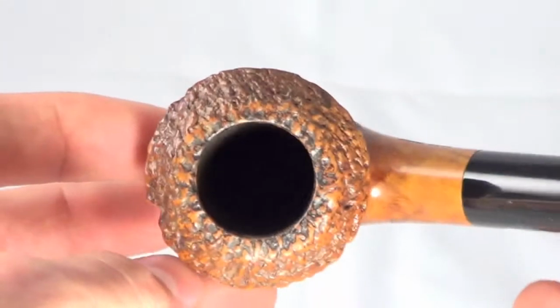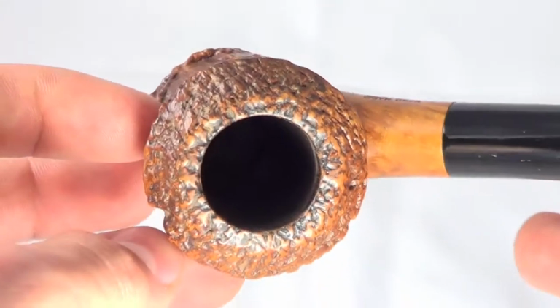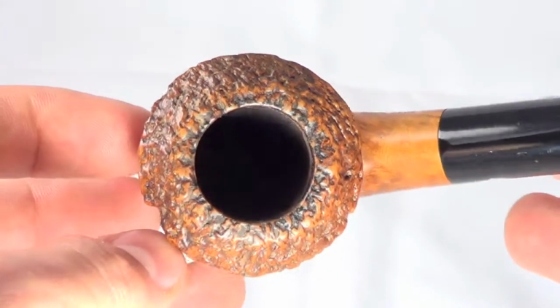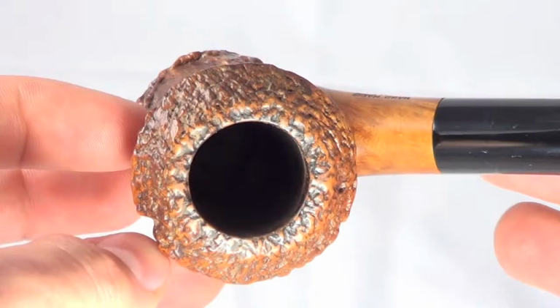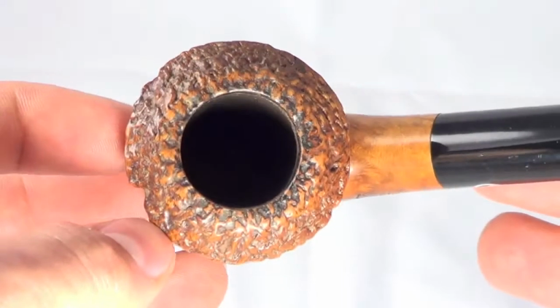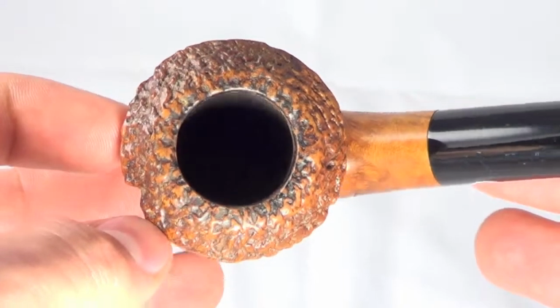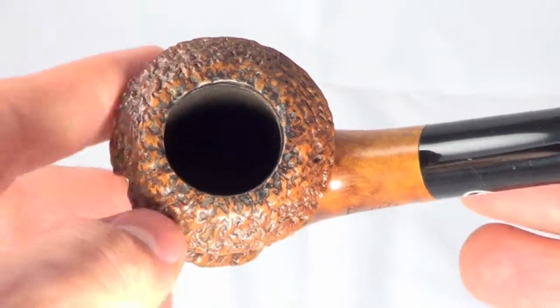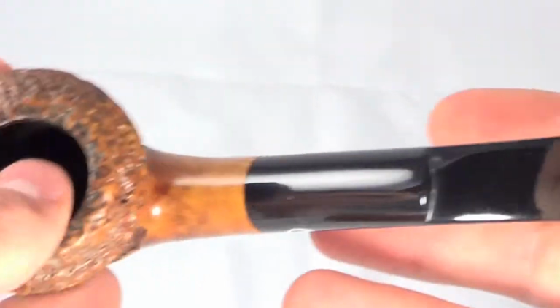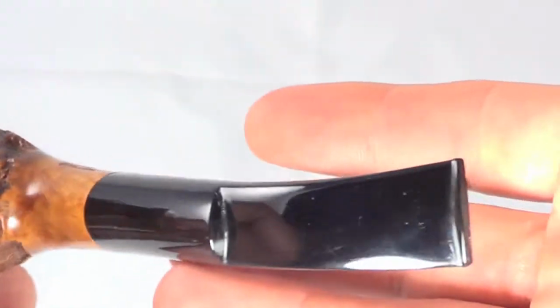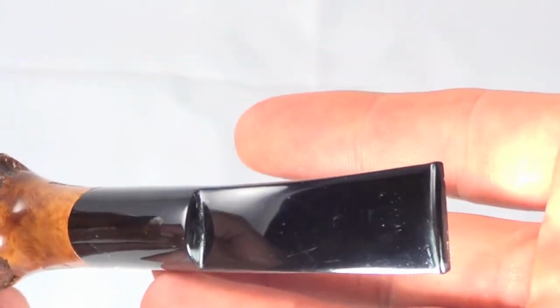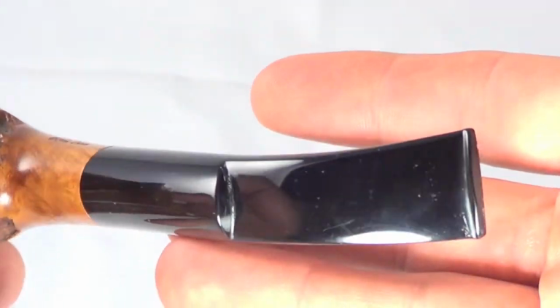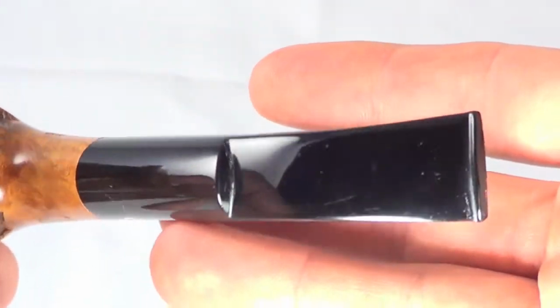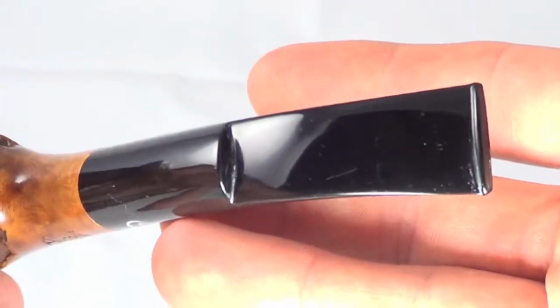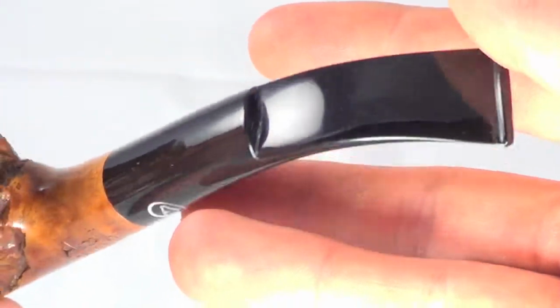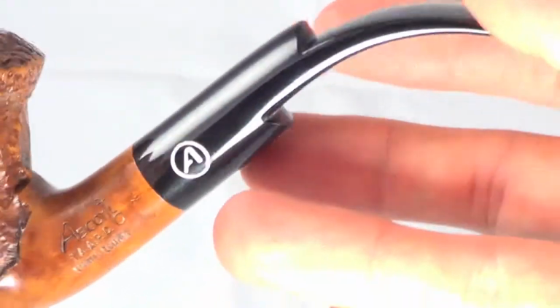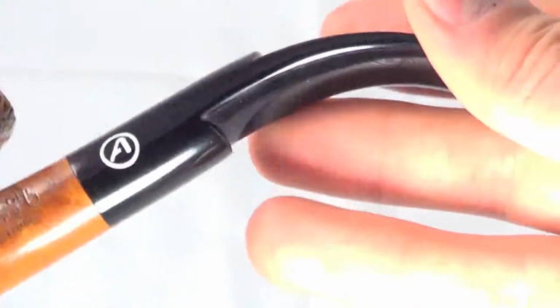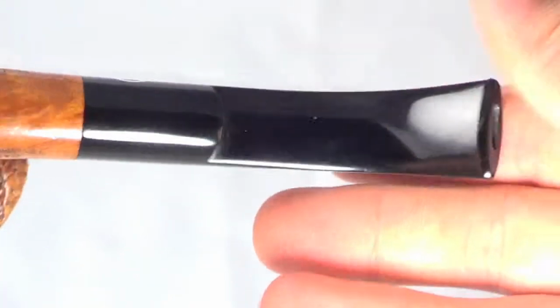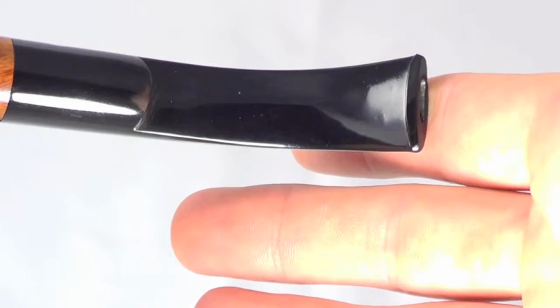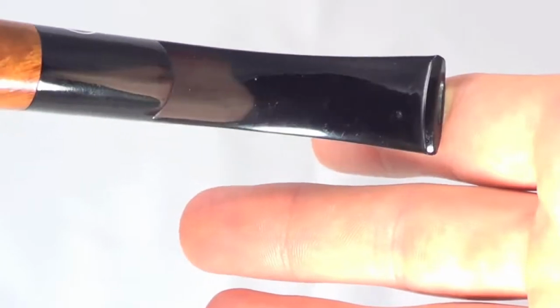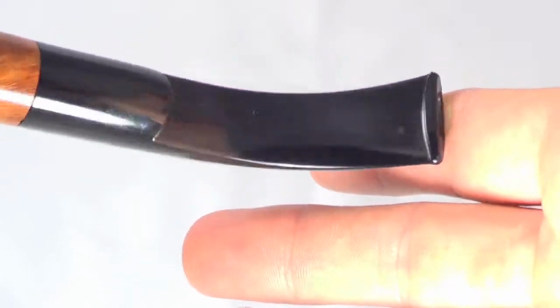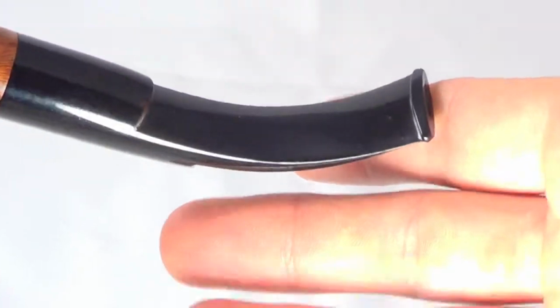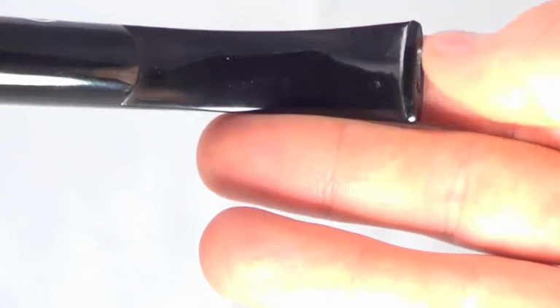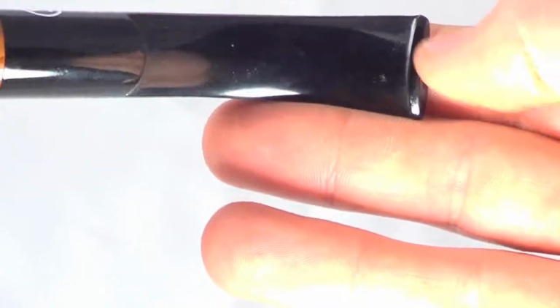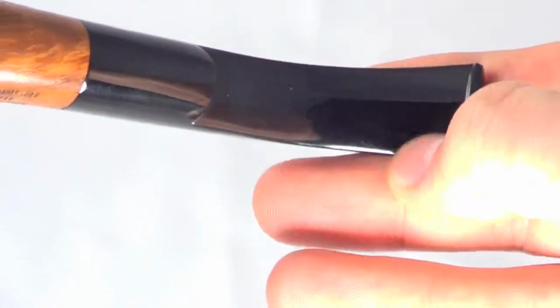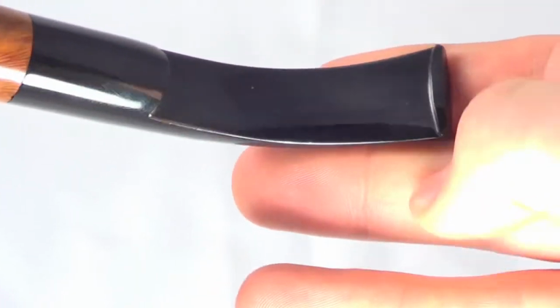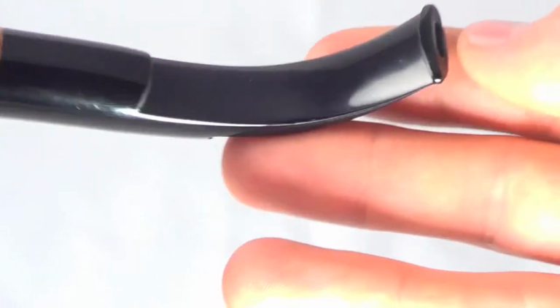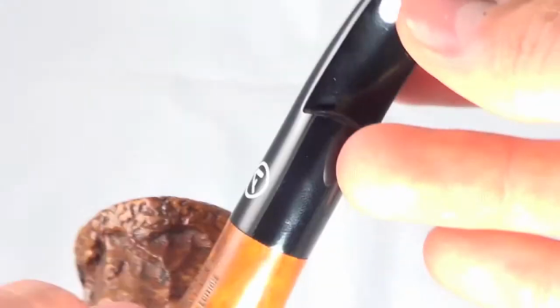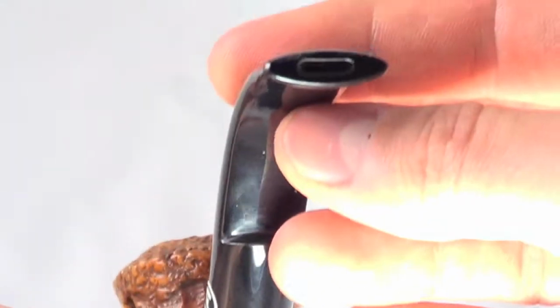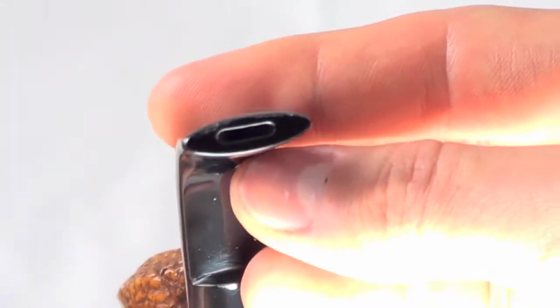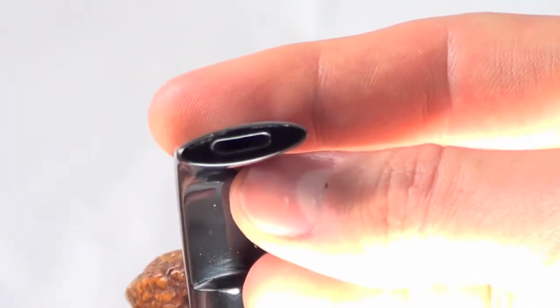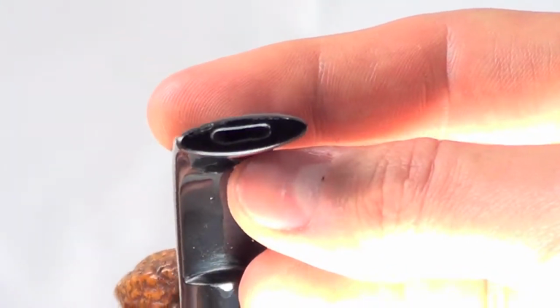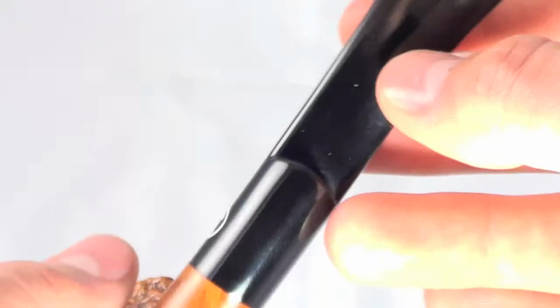It's also a Calabash style shape. The stem has no teeth marks on the top or towards the bottom. The button is nice and thick.